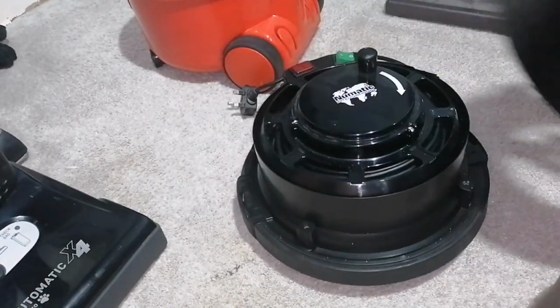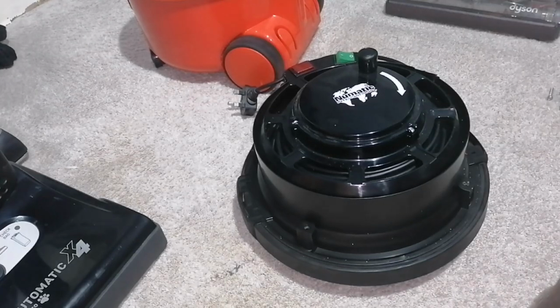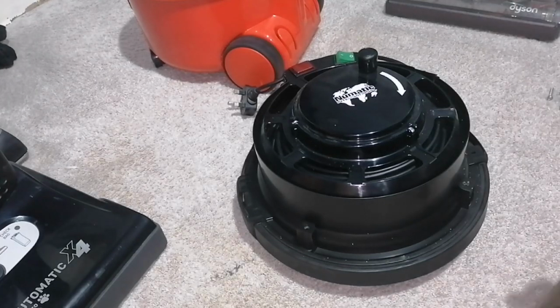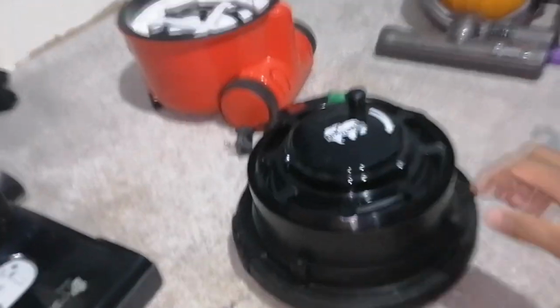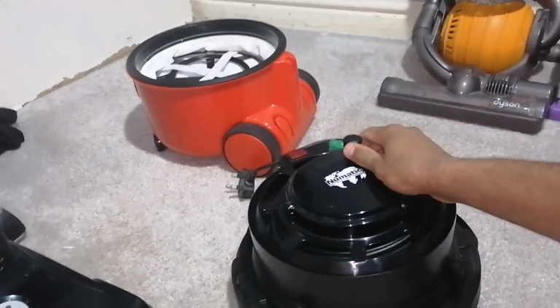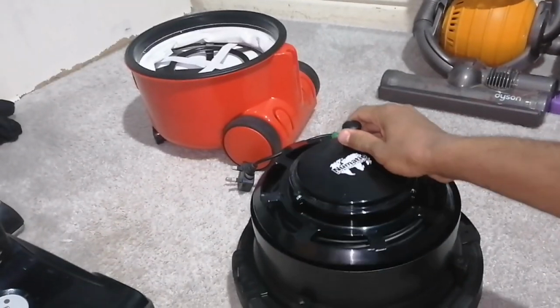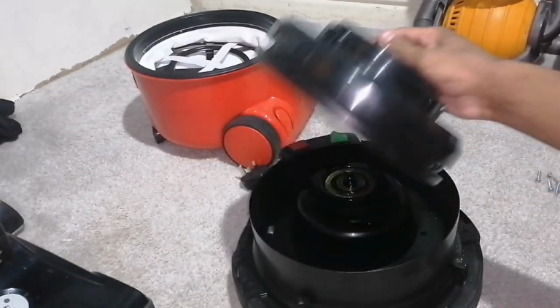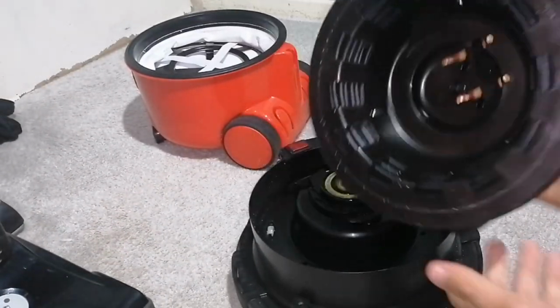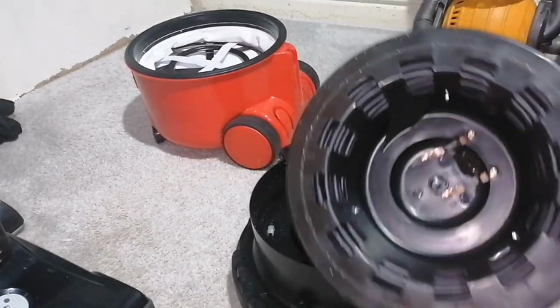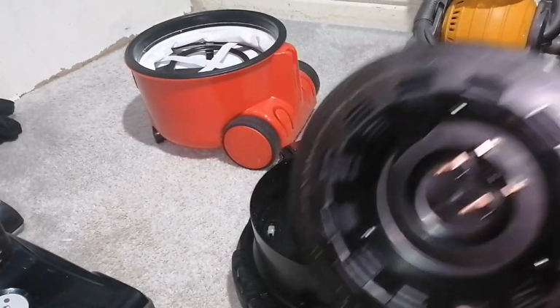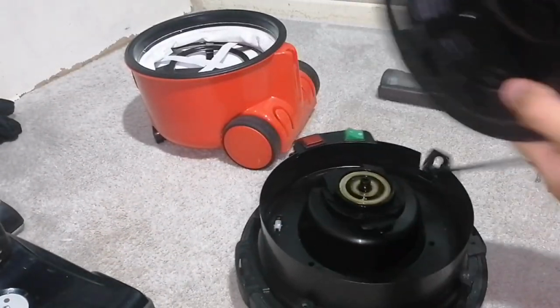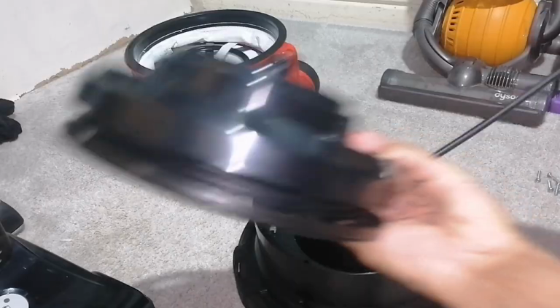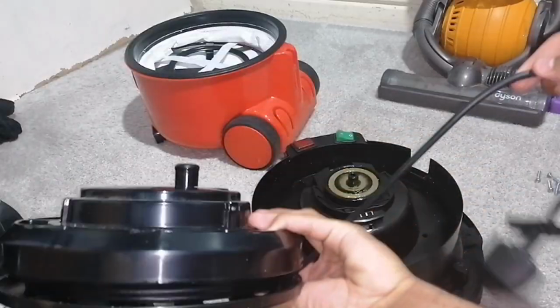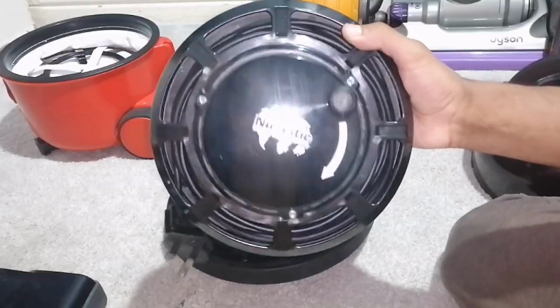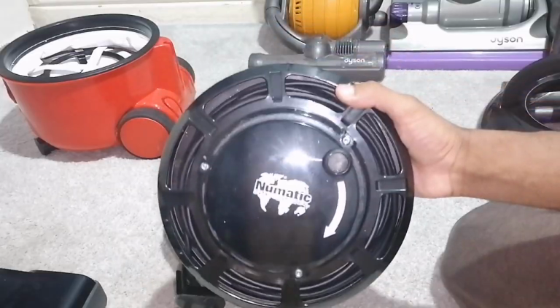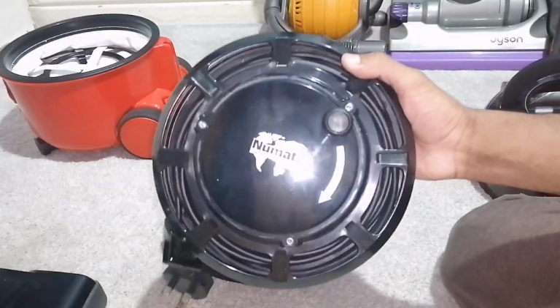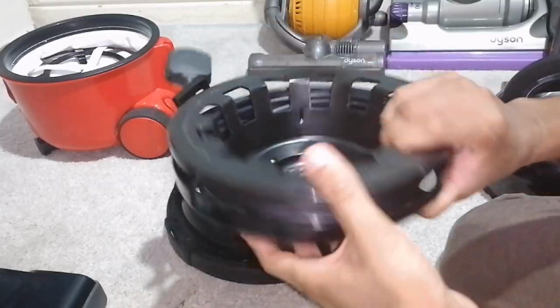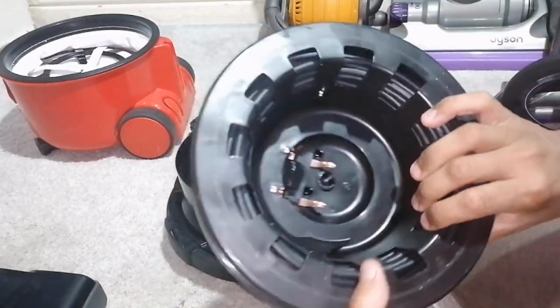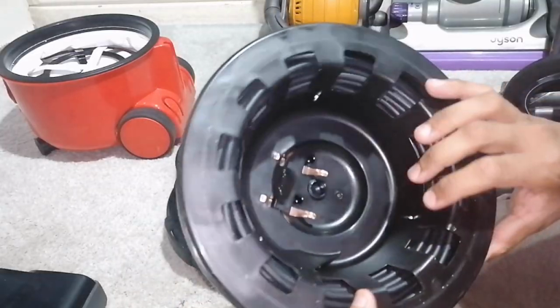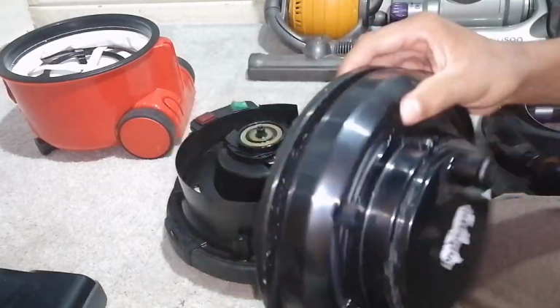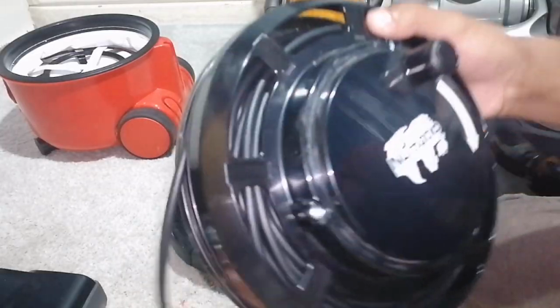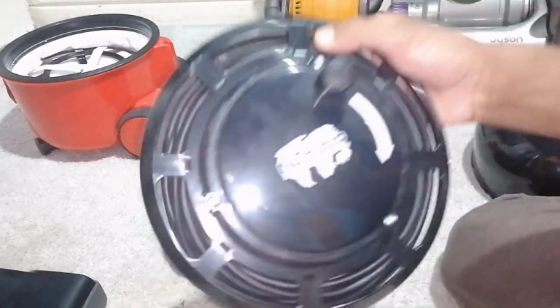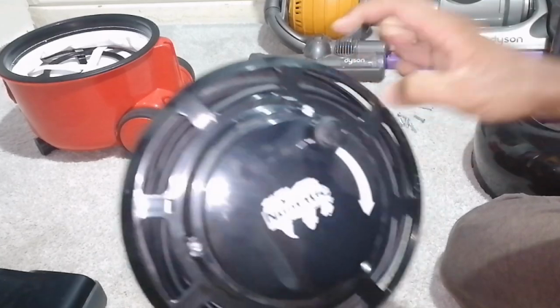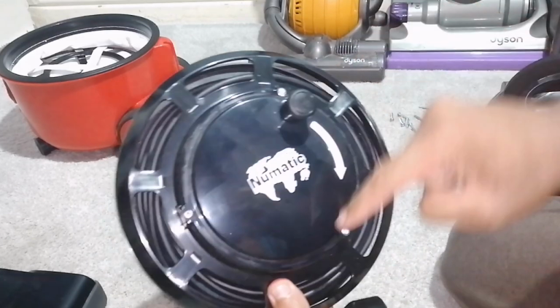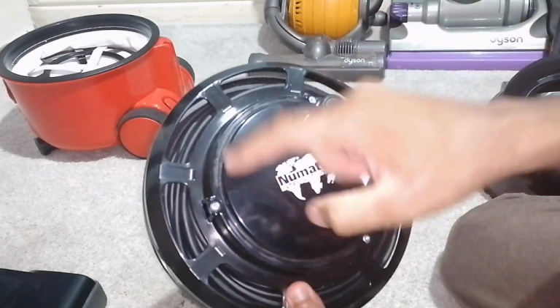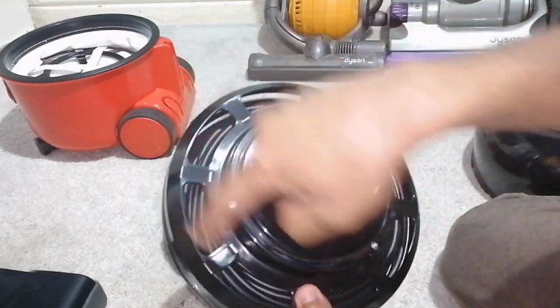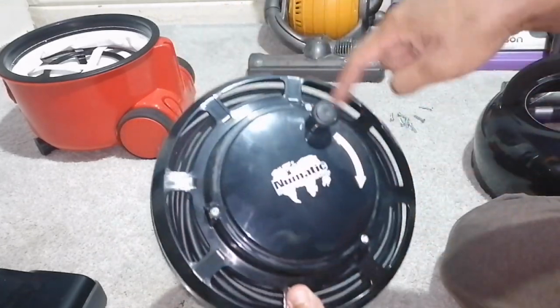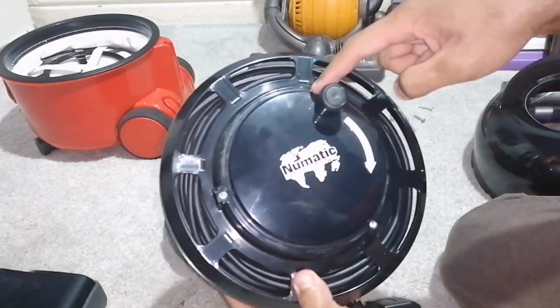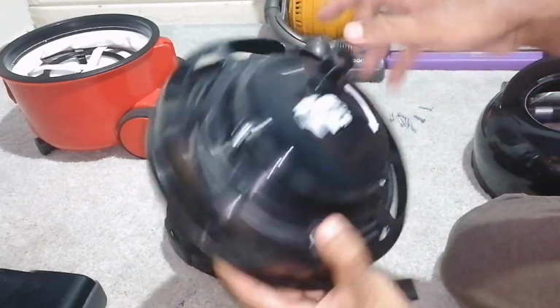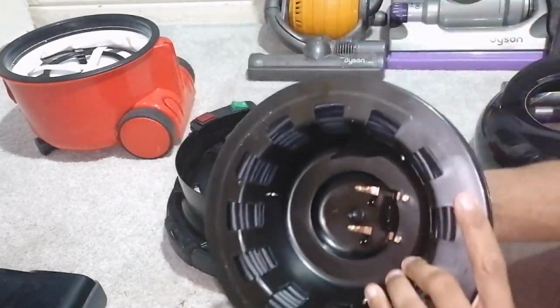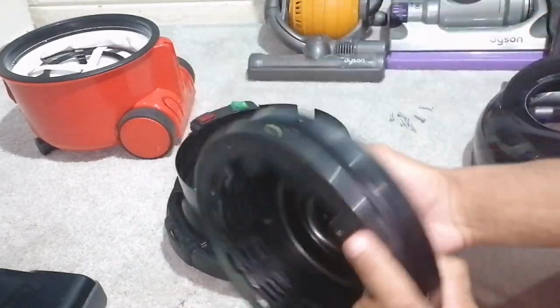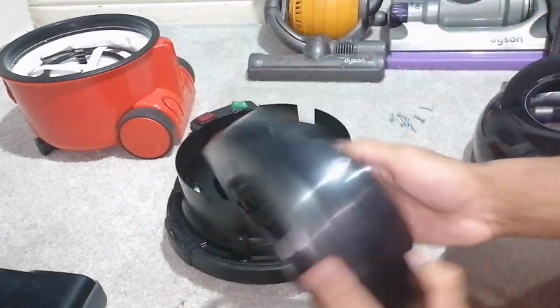You can have access to the cable rewind, which literally lifts out like that. So that's the cable rewind. If you want to remove the cable, undo these three screws and you can change the entire cable. That's the cable sorted.